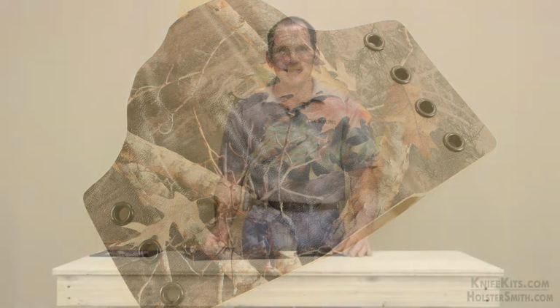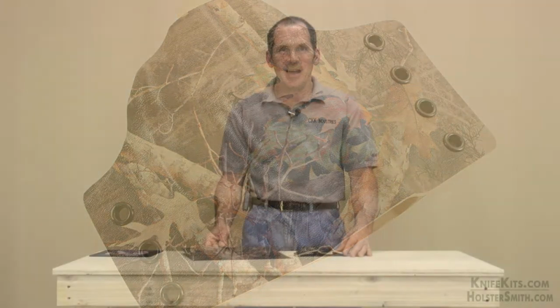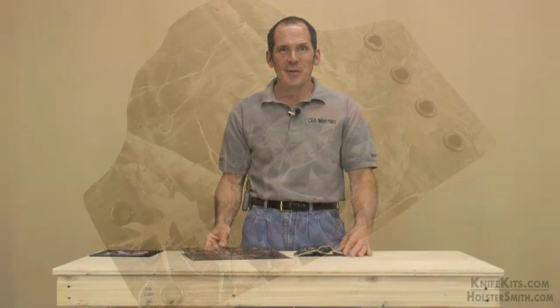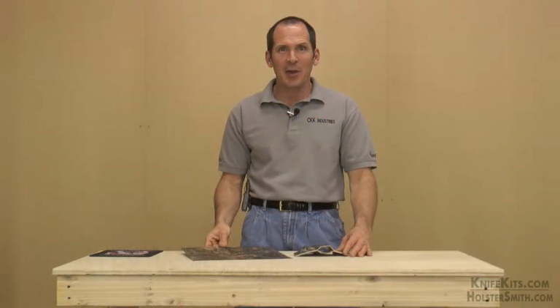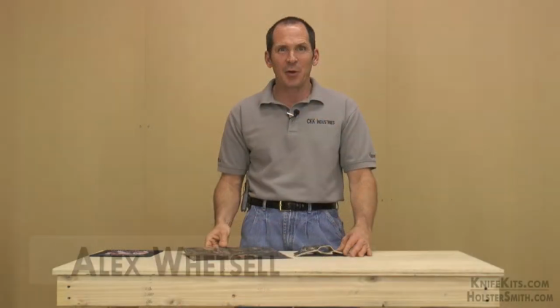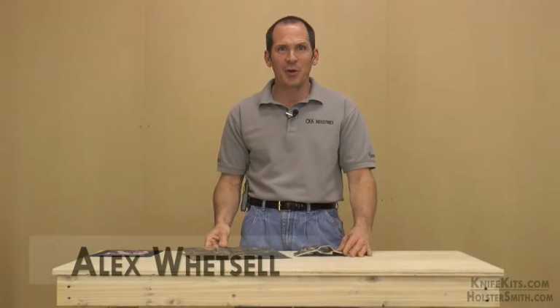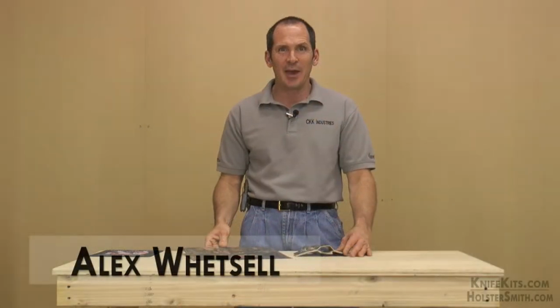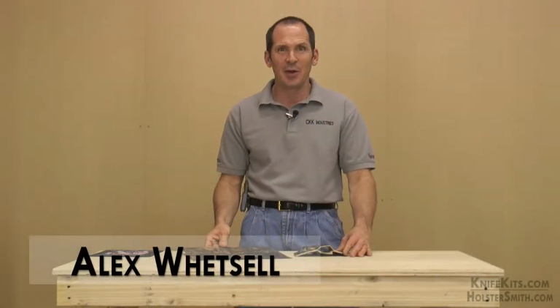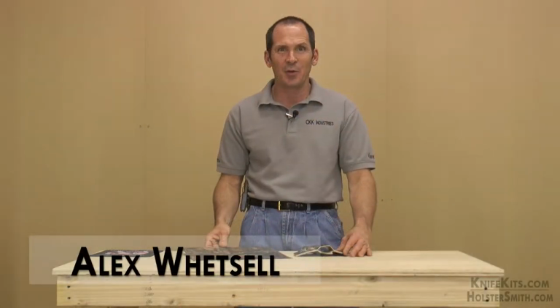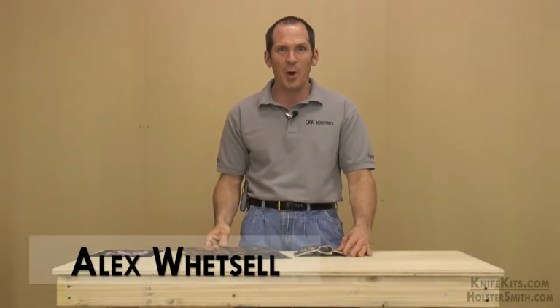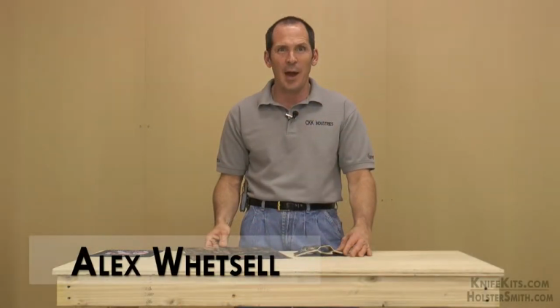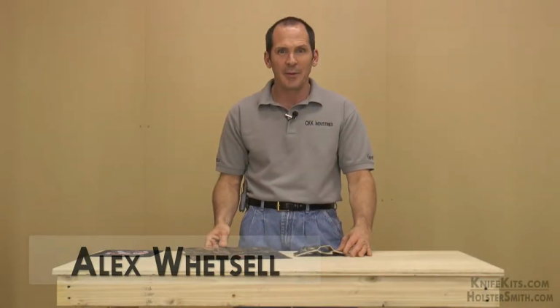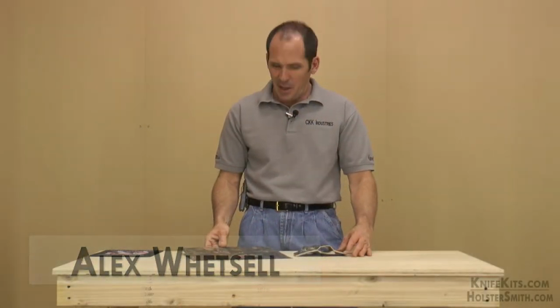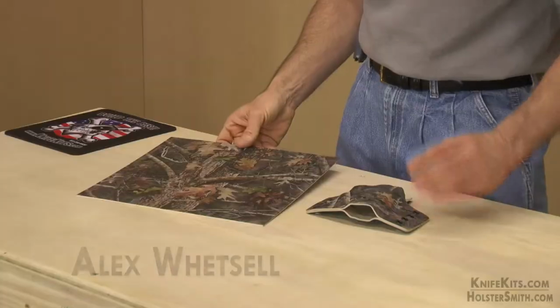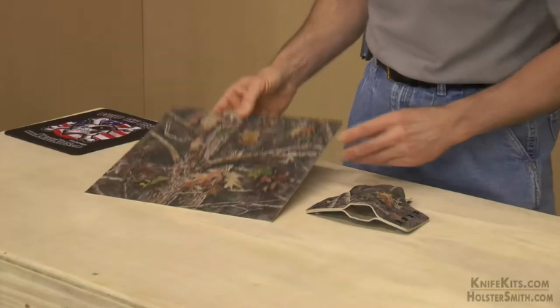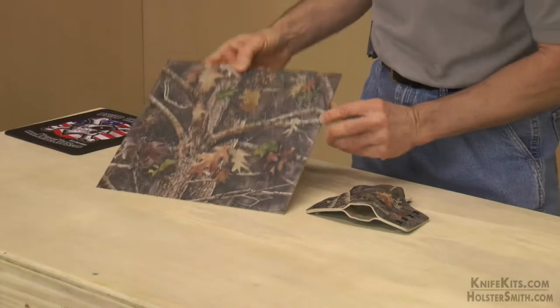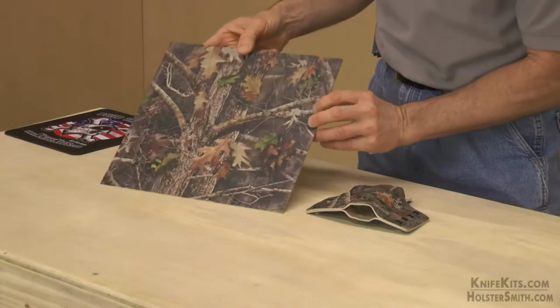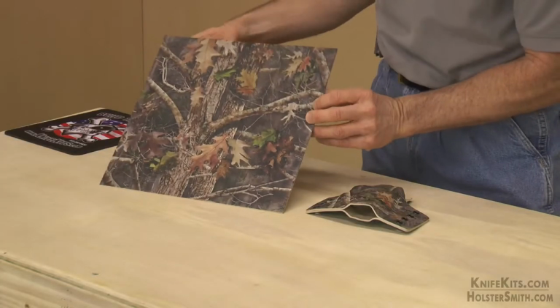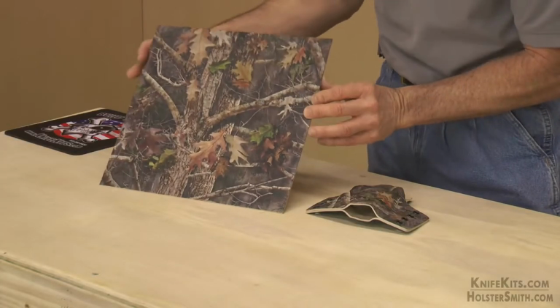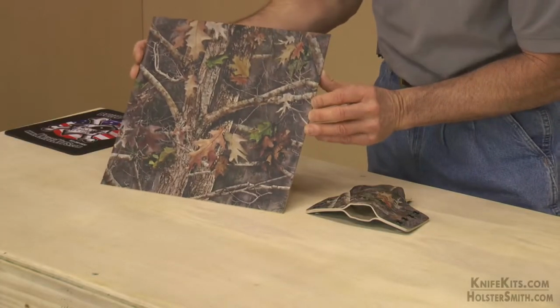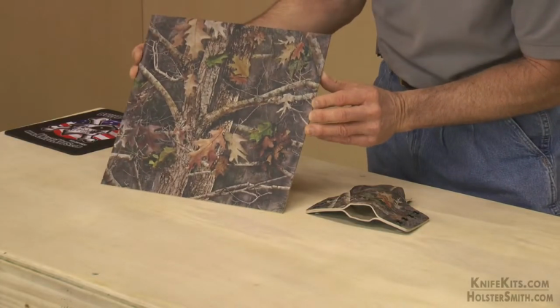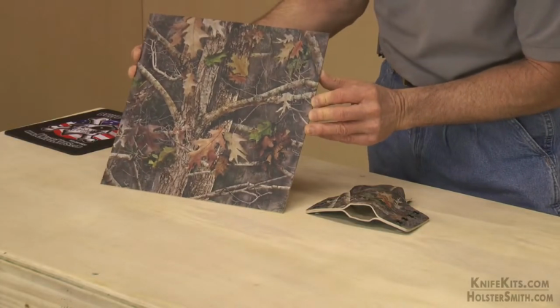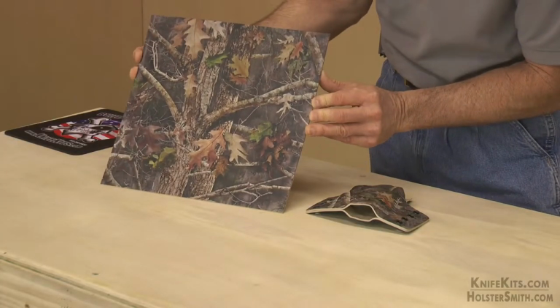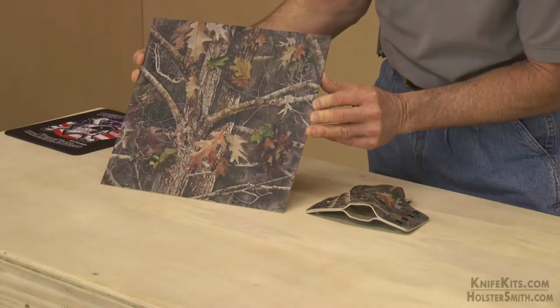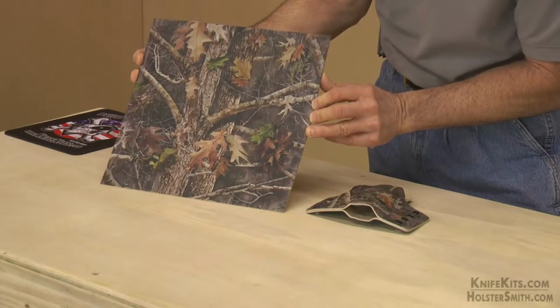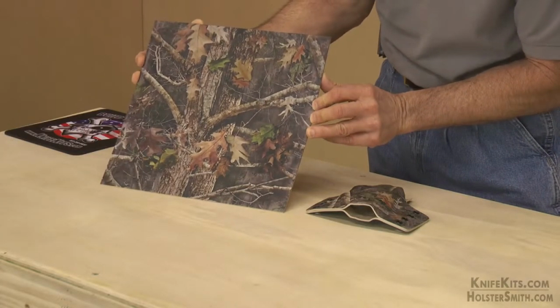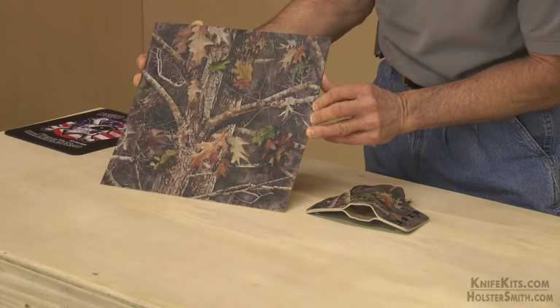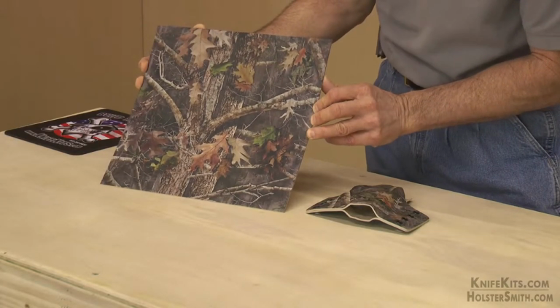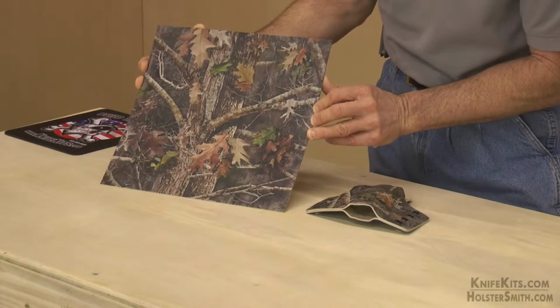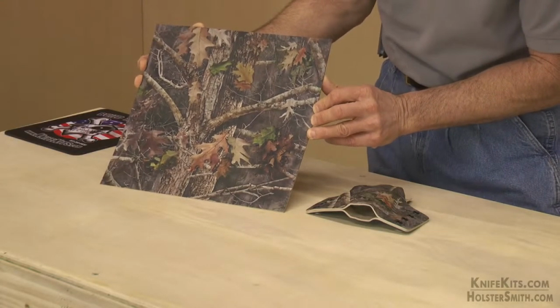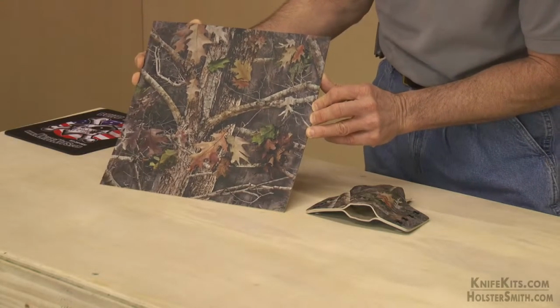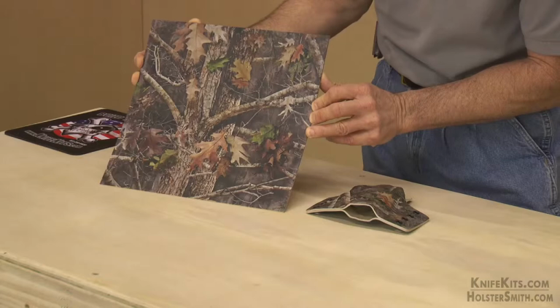Hey guys, Alex here with CKK Industries. Welcome back. Take a look at this latest exclusive from True Timber — this is Kanadi Camo.